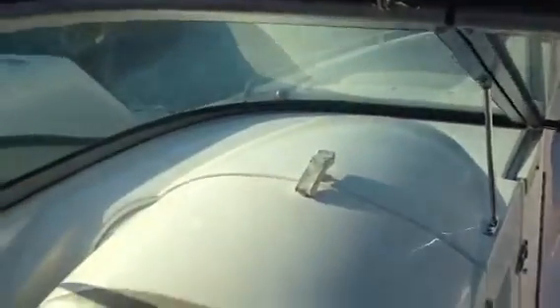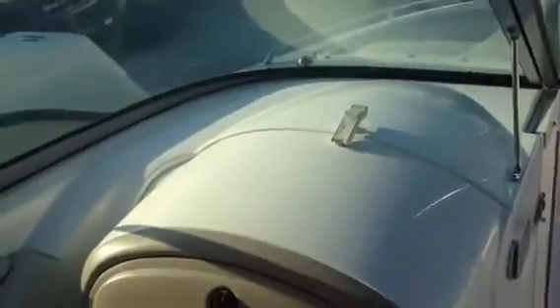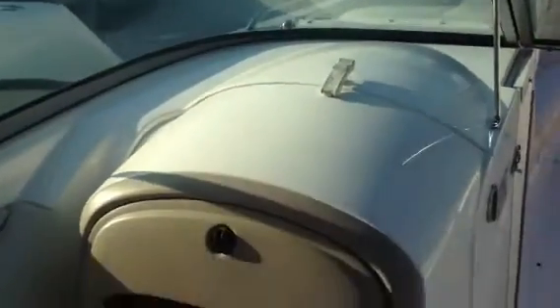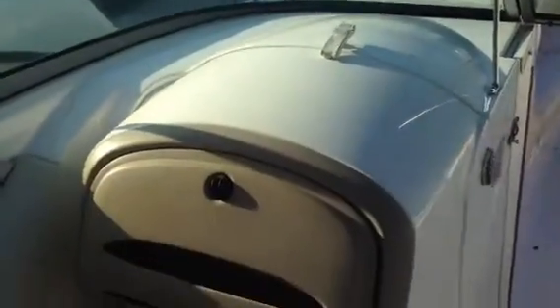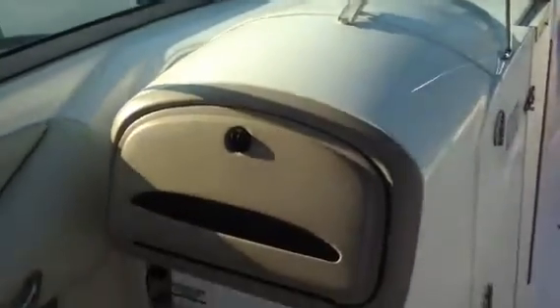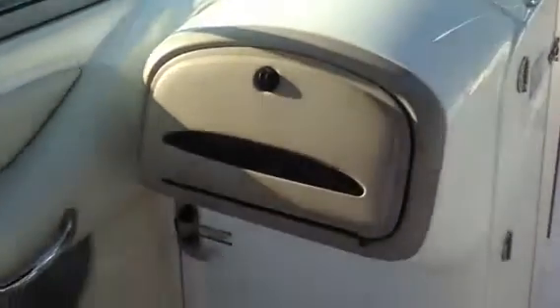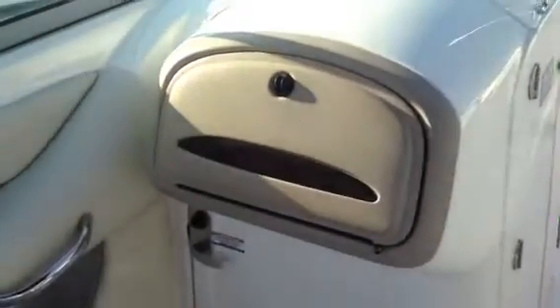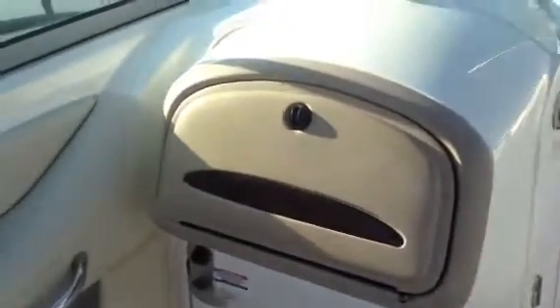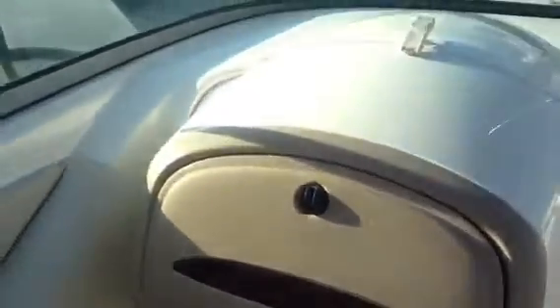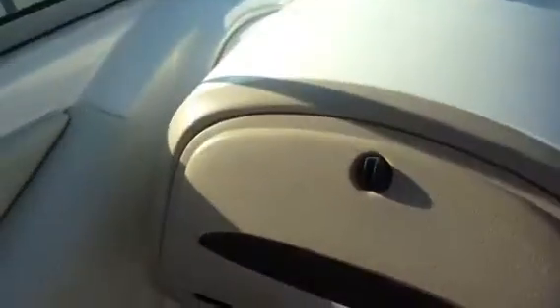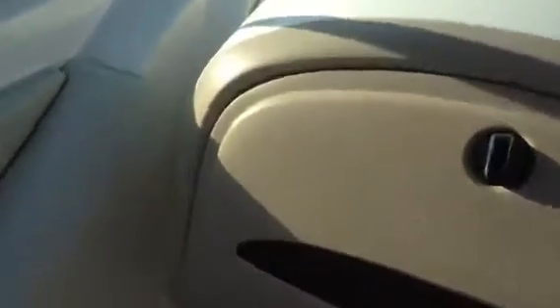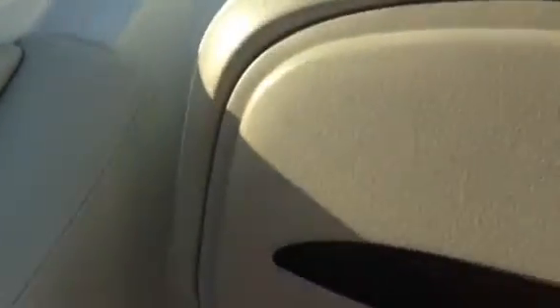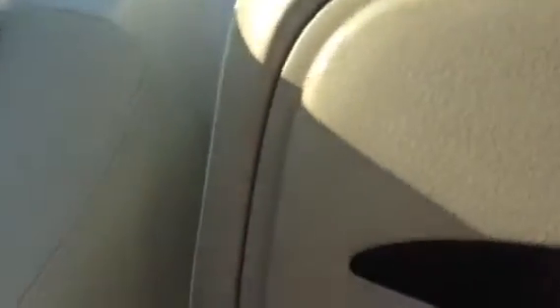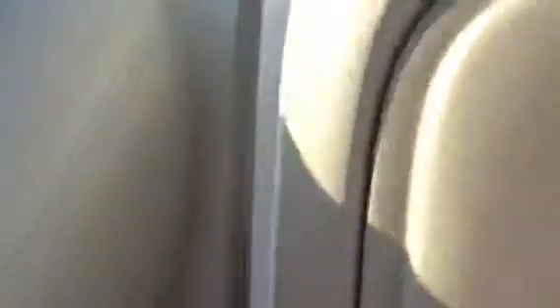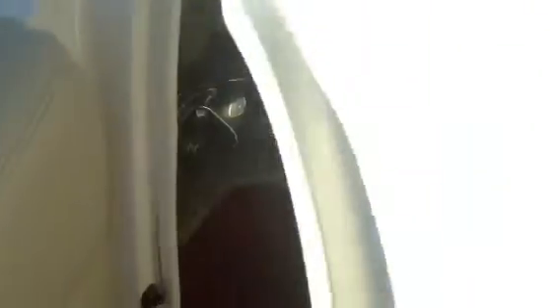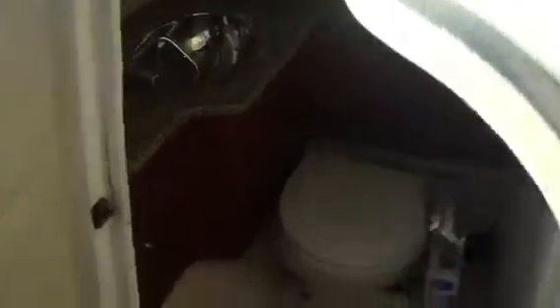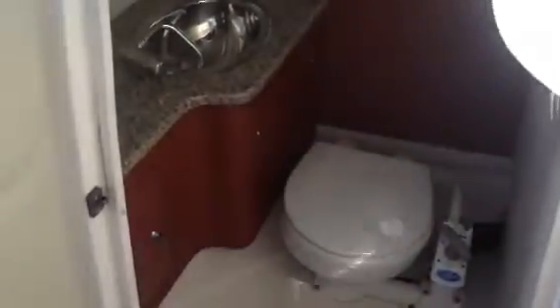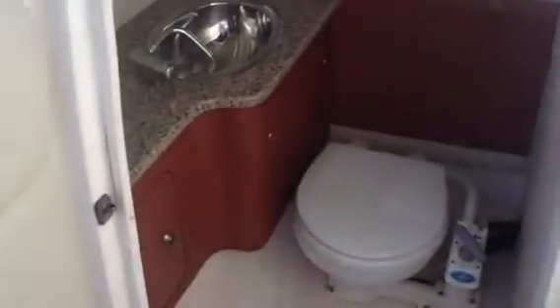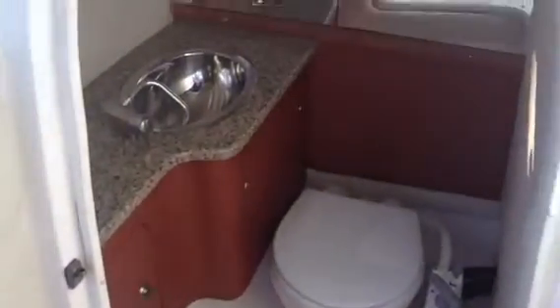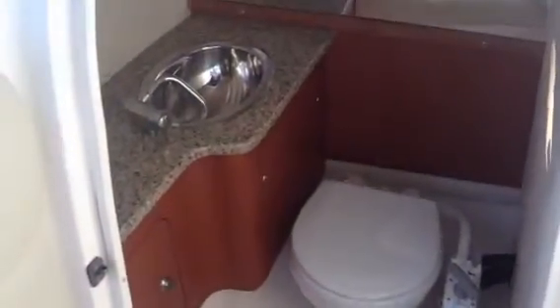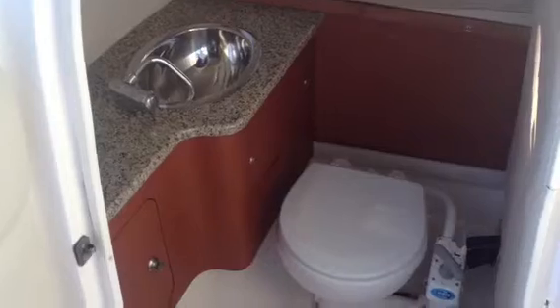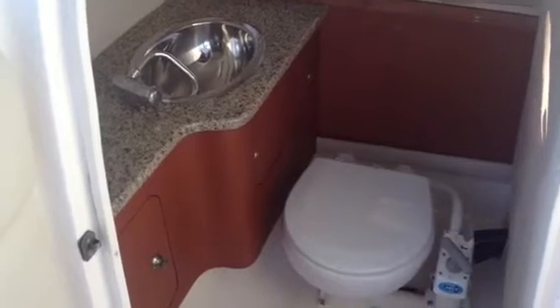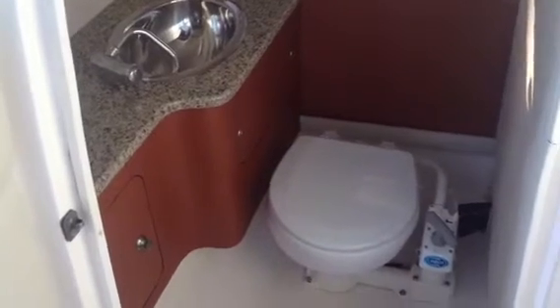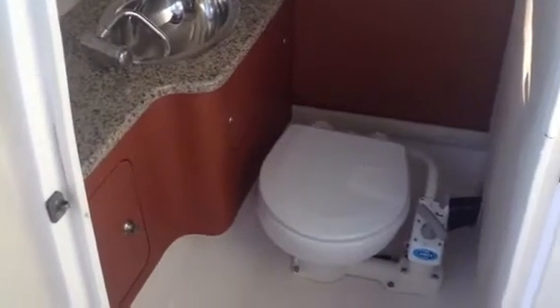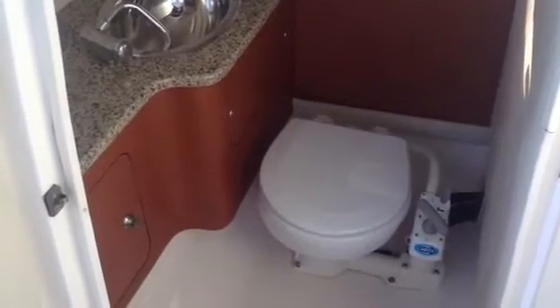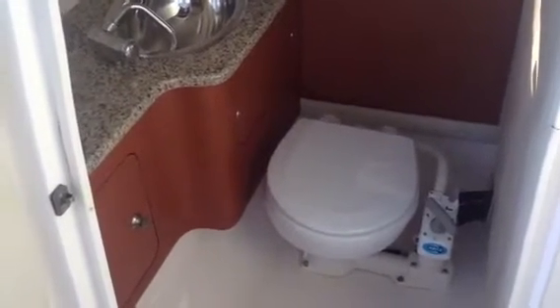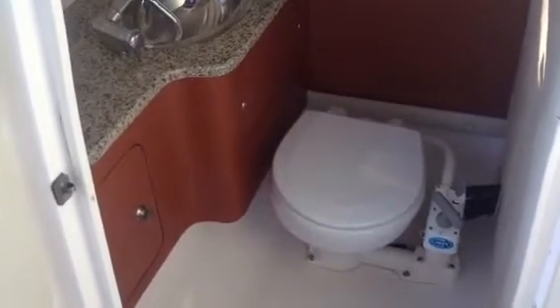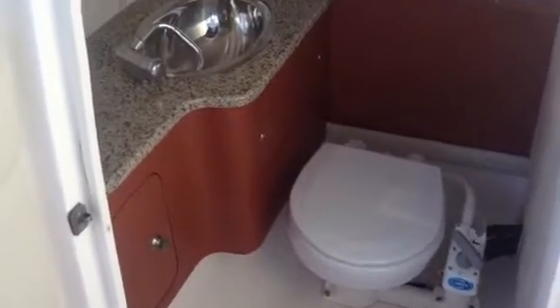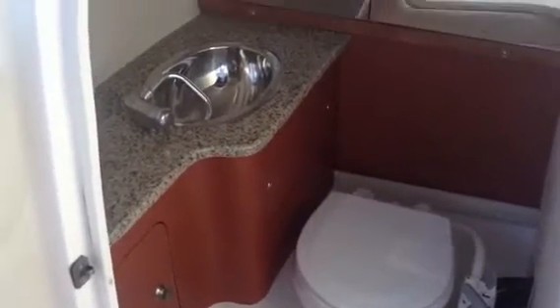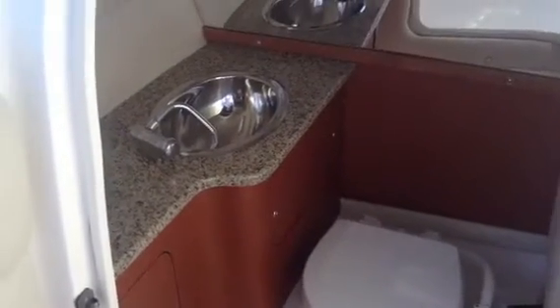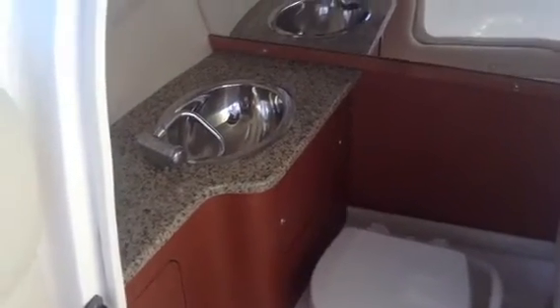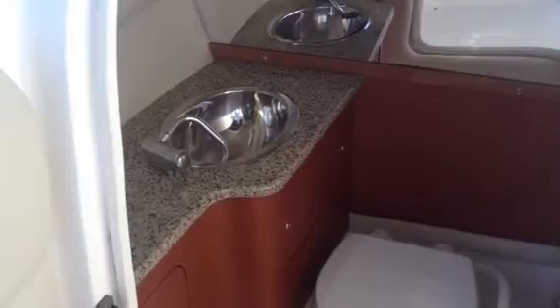You've got your entrance to your head there on the port side. As you open it up, there's a nice bathroom in there. That is a head with a pump out and holding tank. You've got your sink.